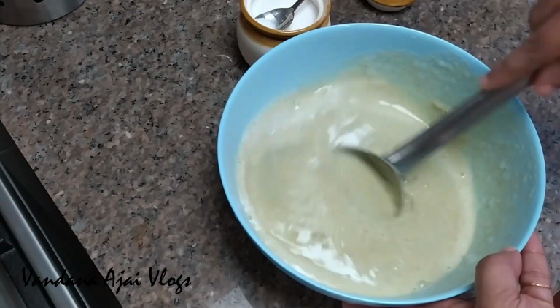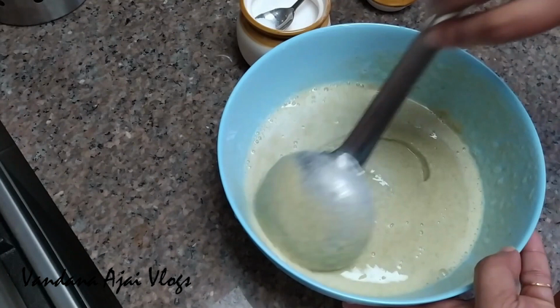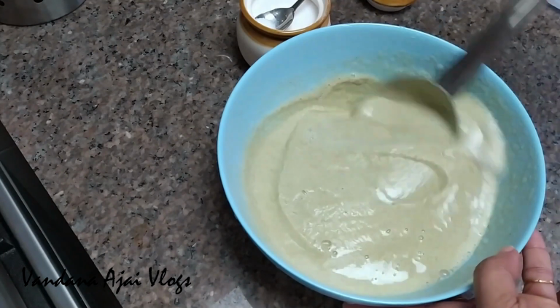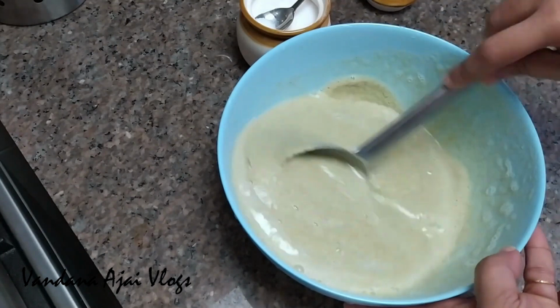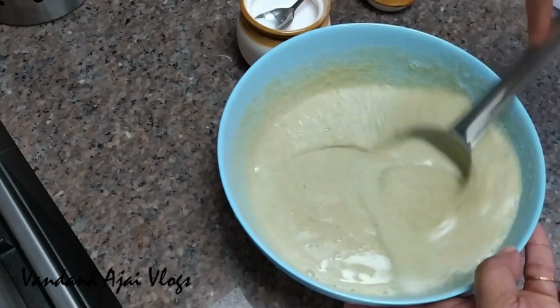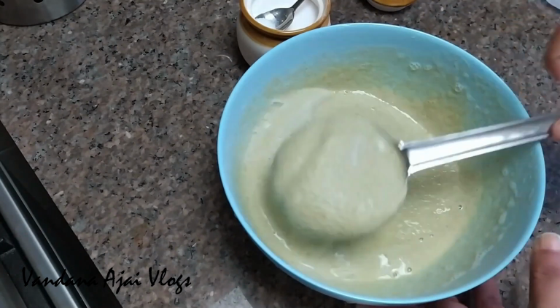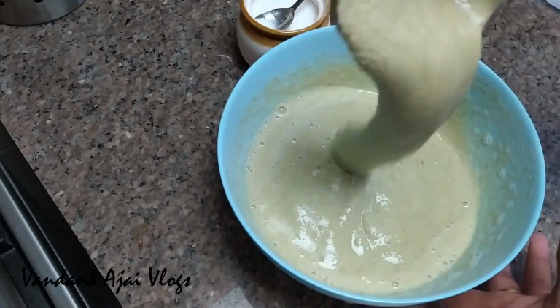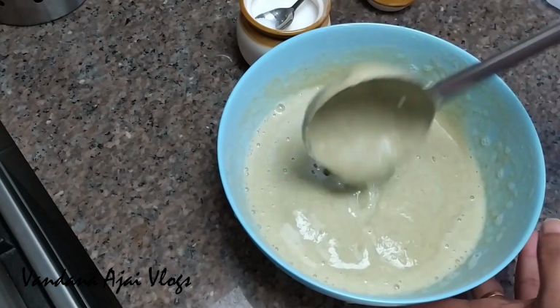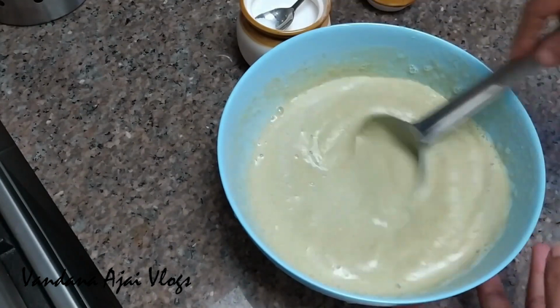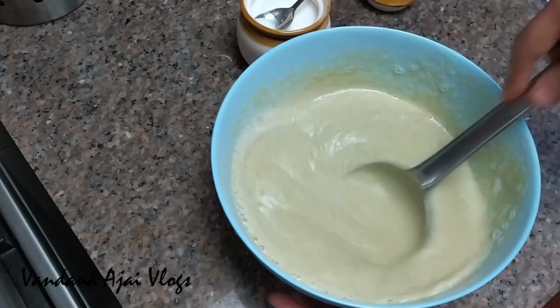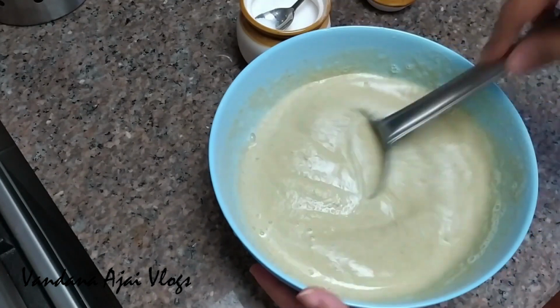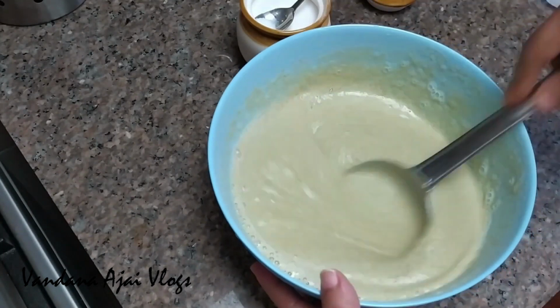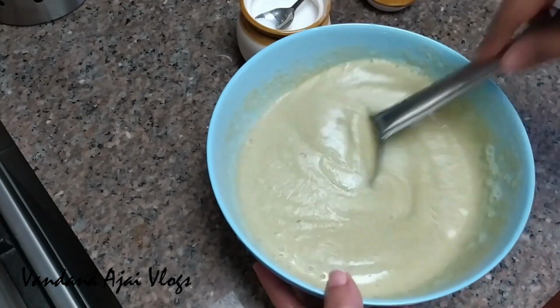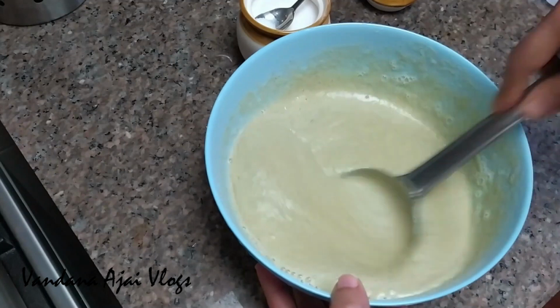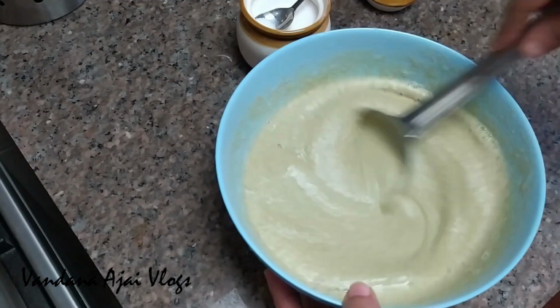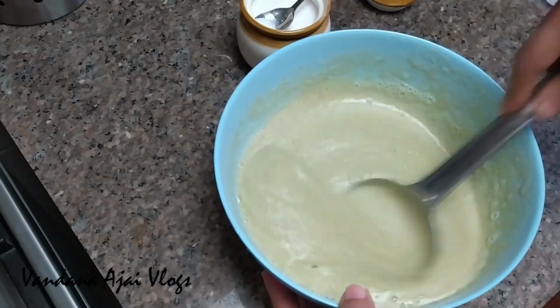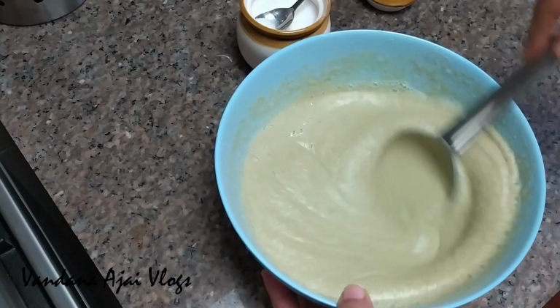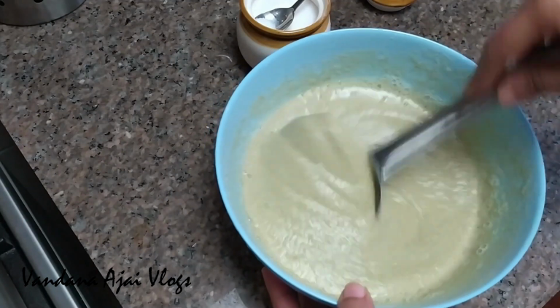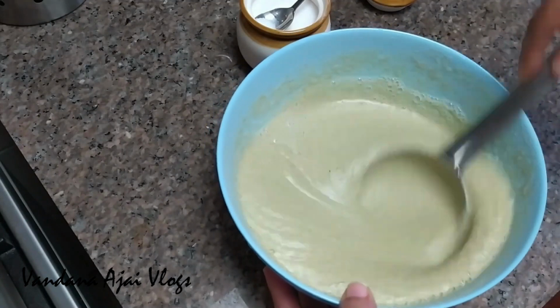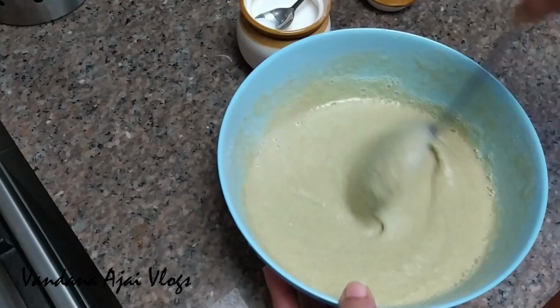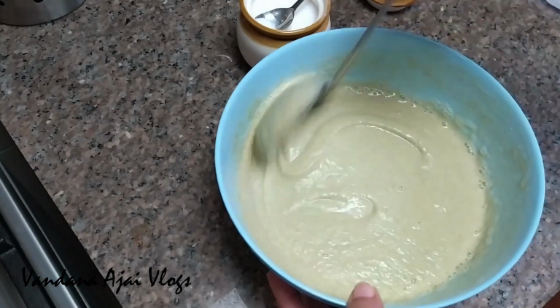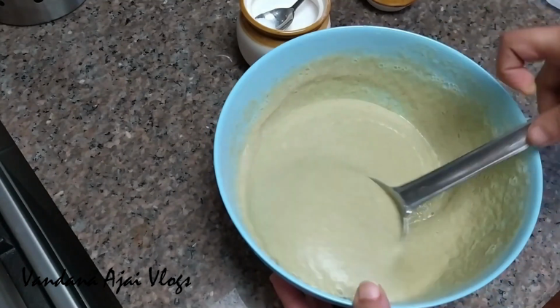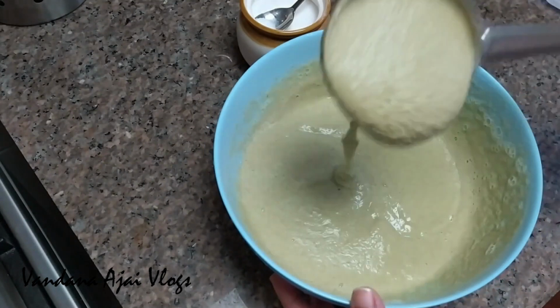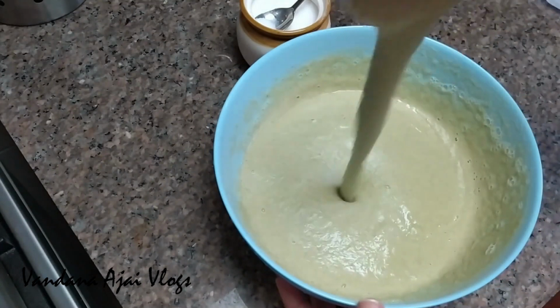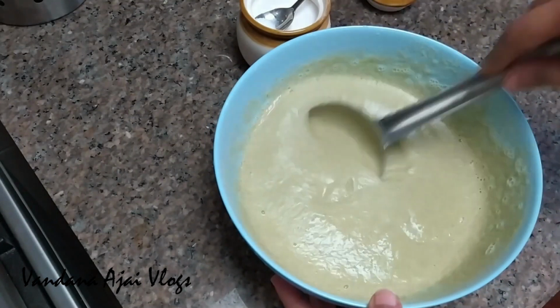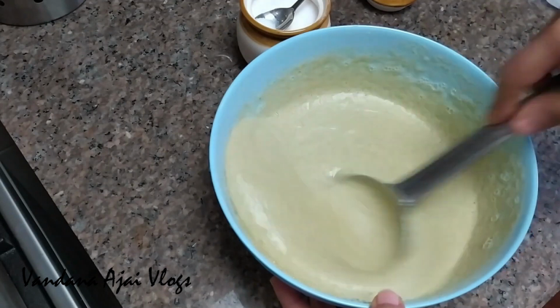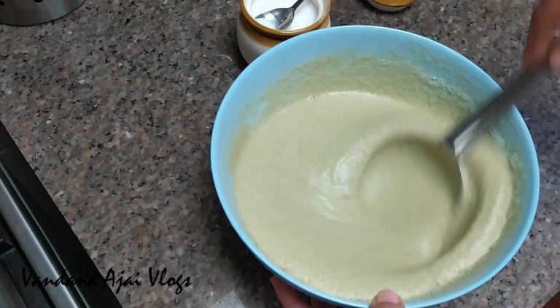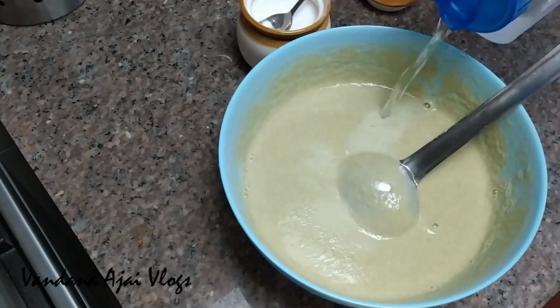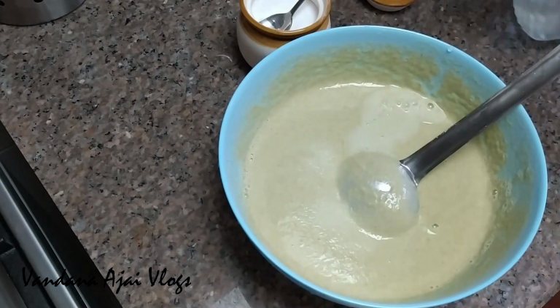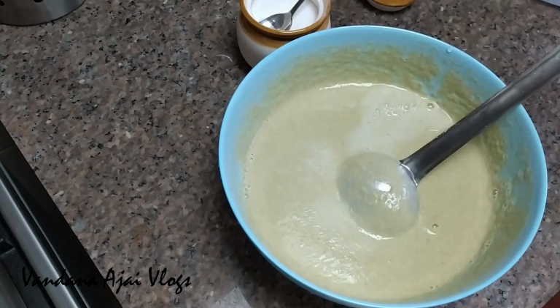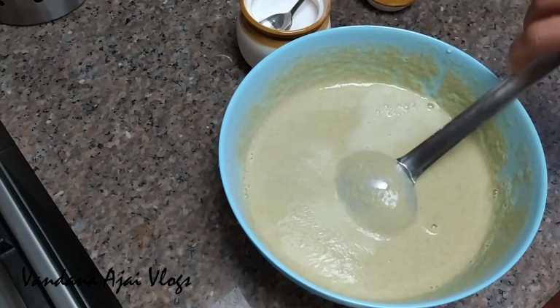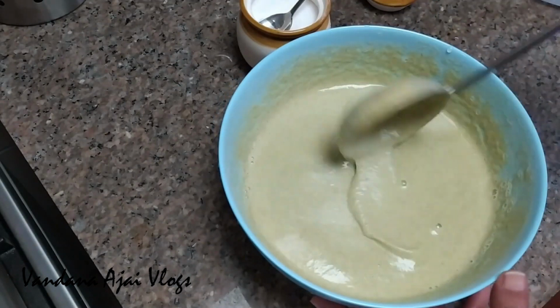Let's cook the ingredients. If you try to cook the ingredients, this is a very efficient flavor.